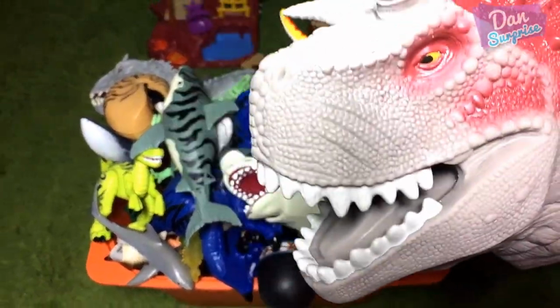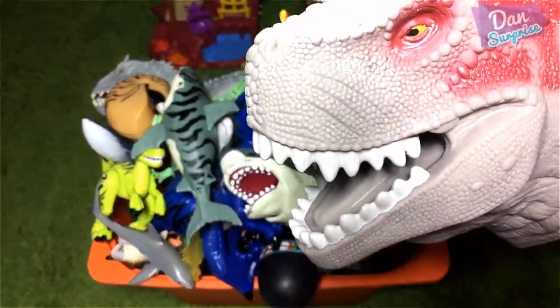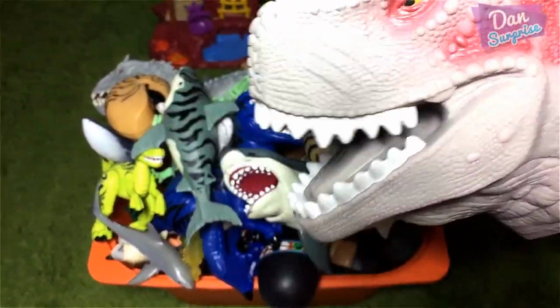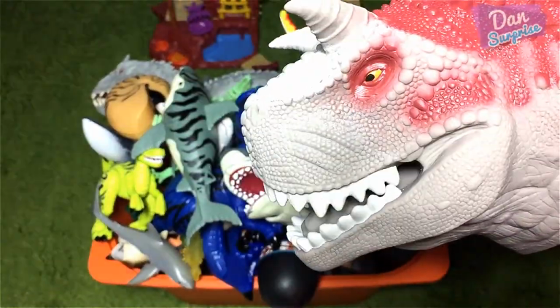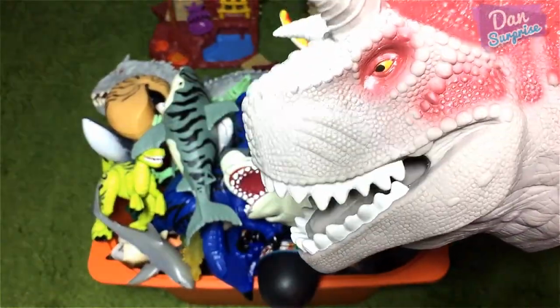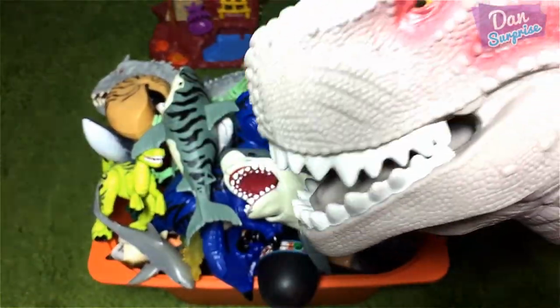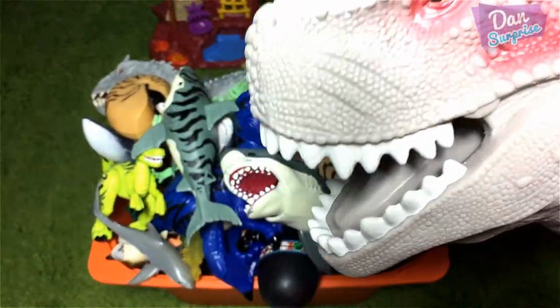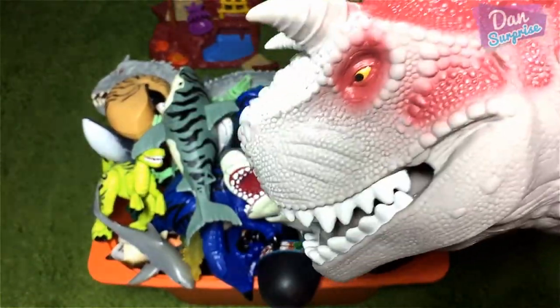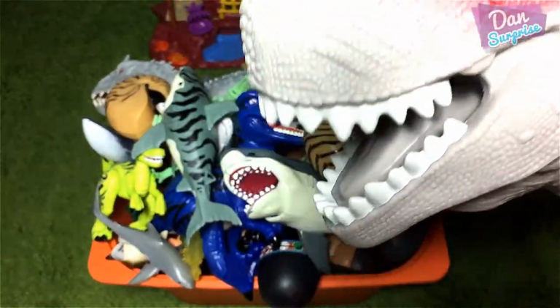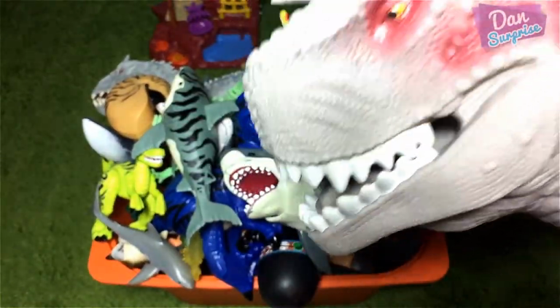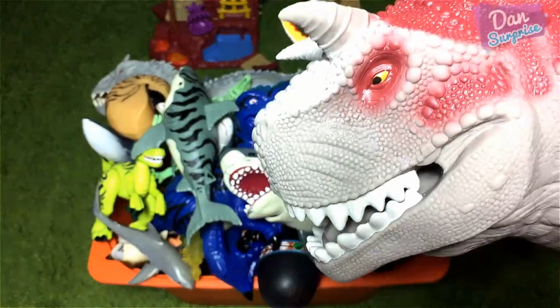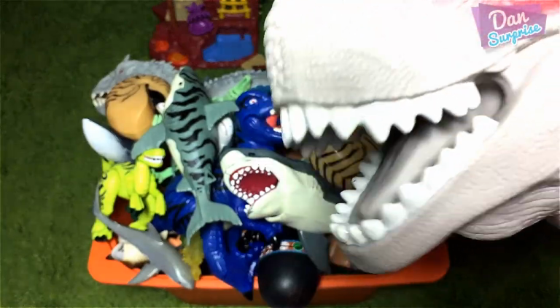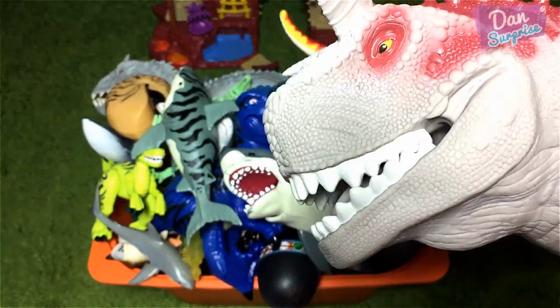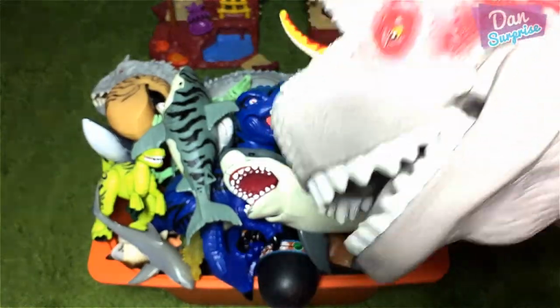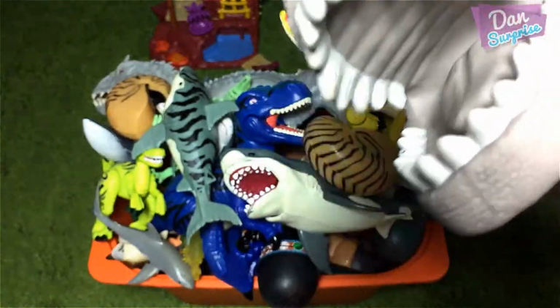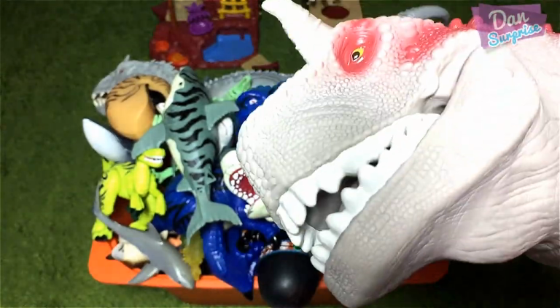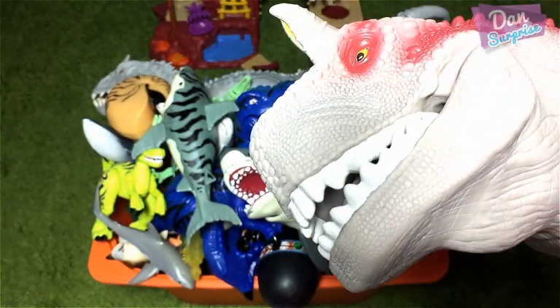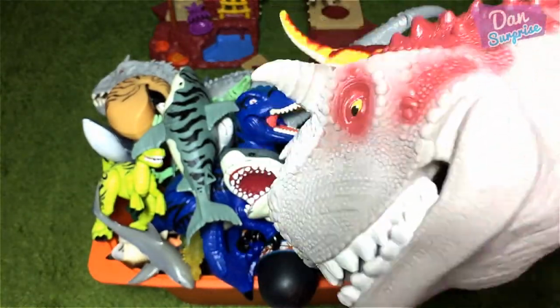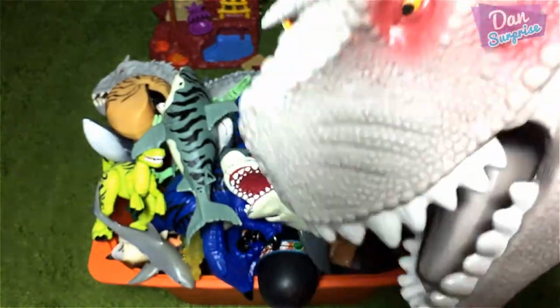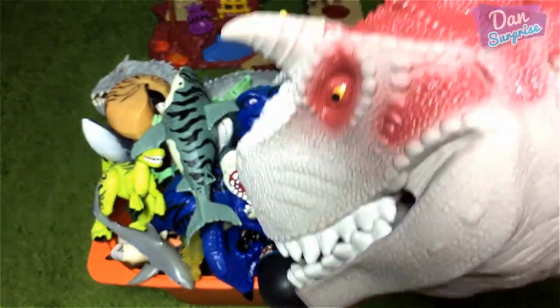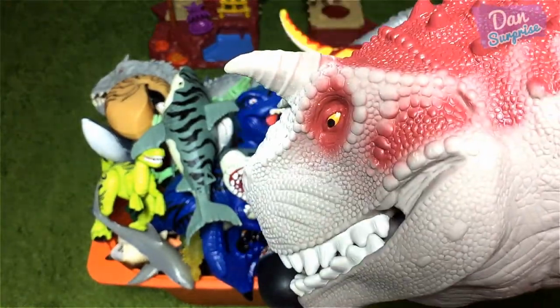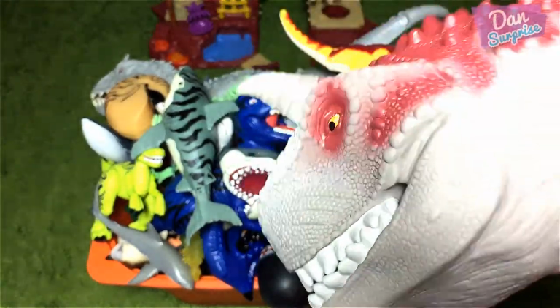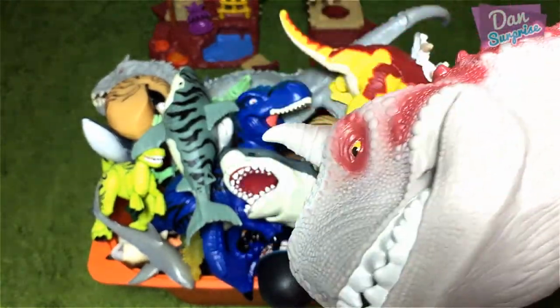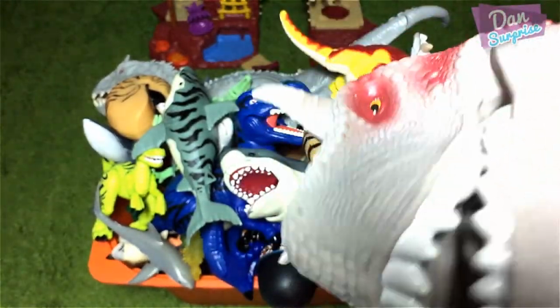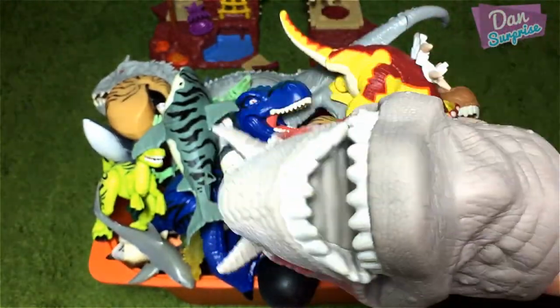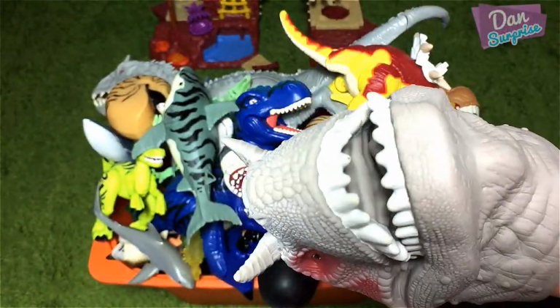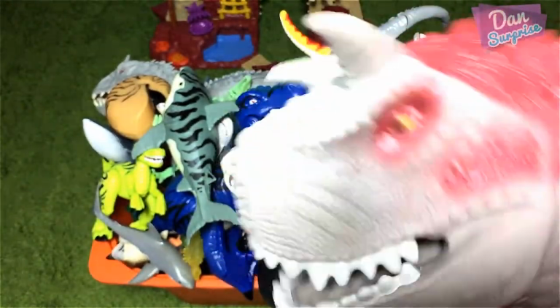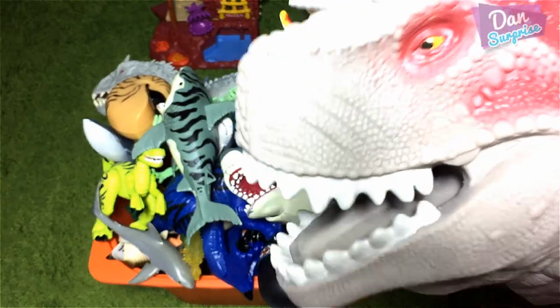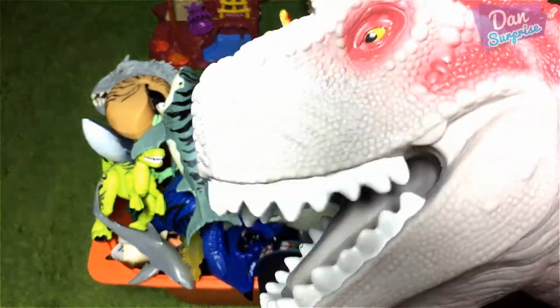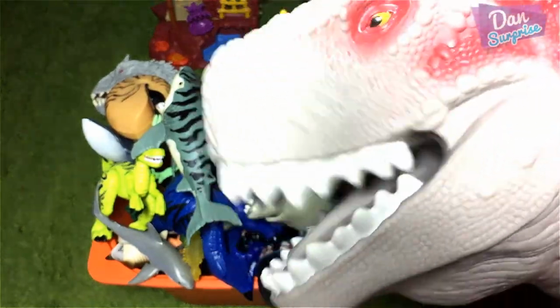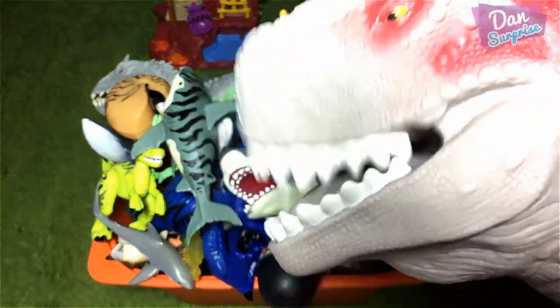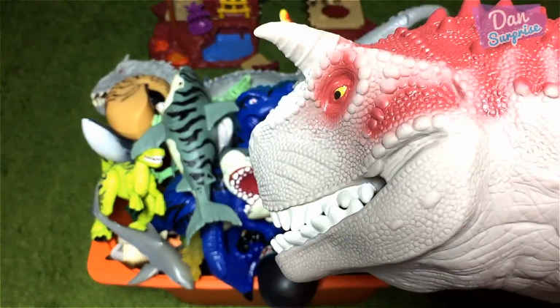Today we have a box full of dinosaurs! Sea animals, animals and lots of cool stuff!